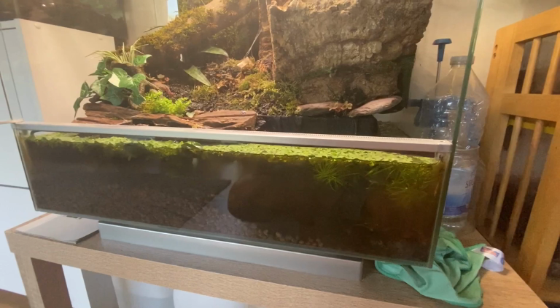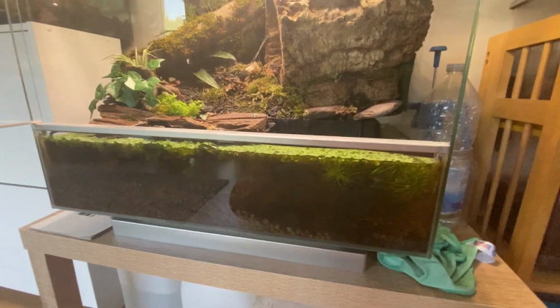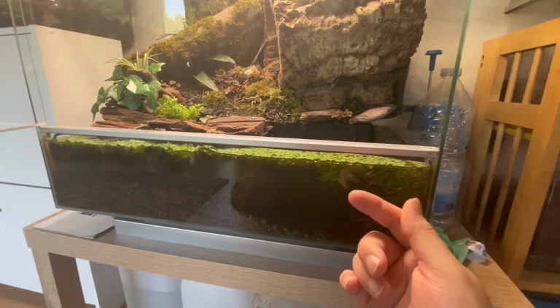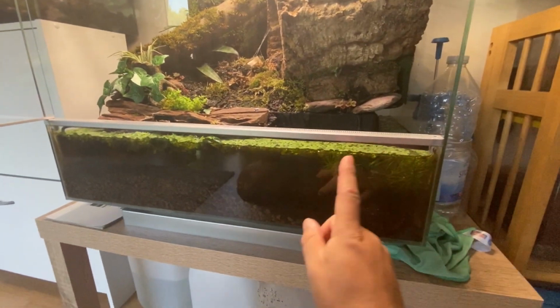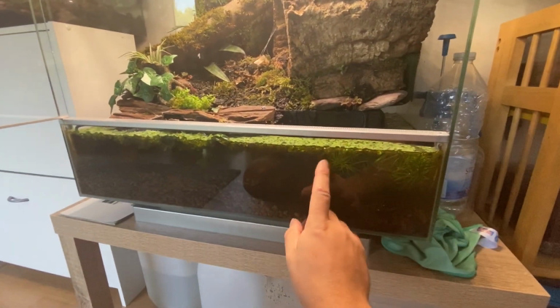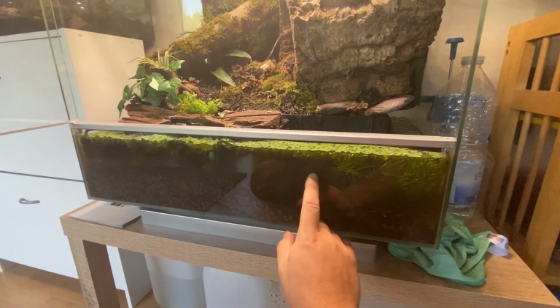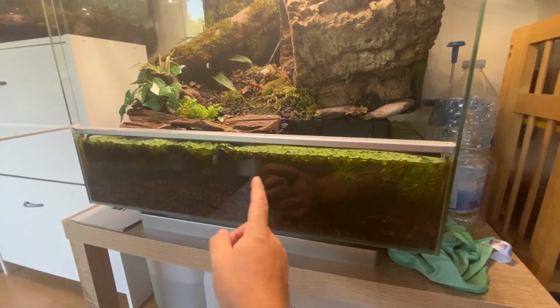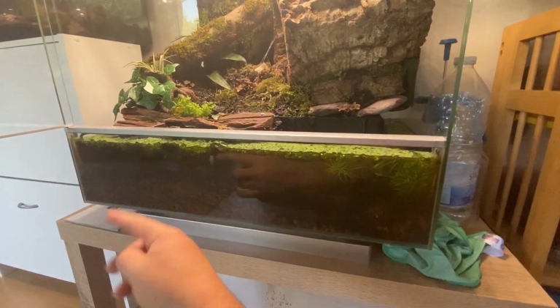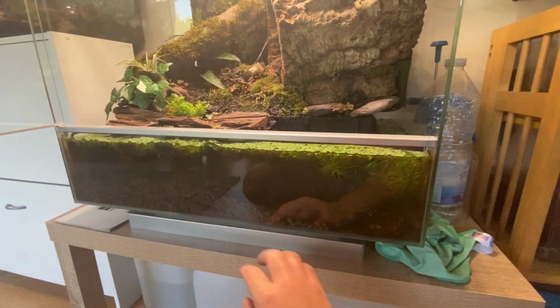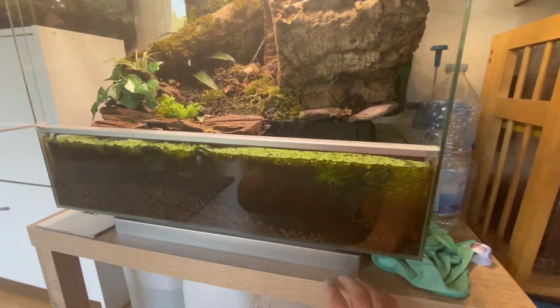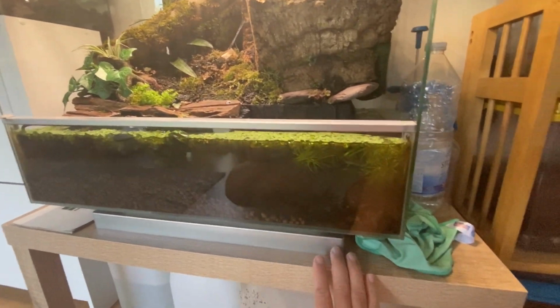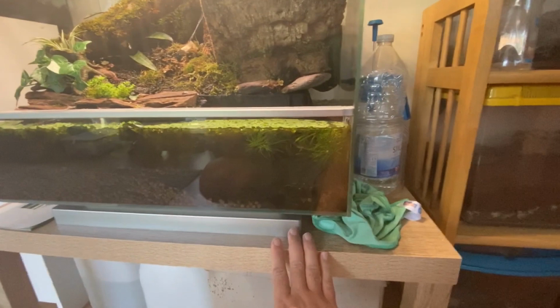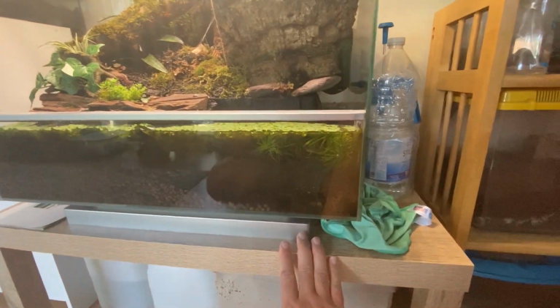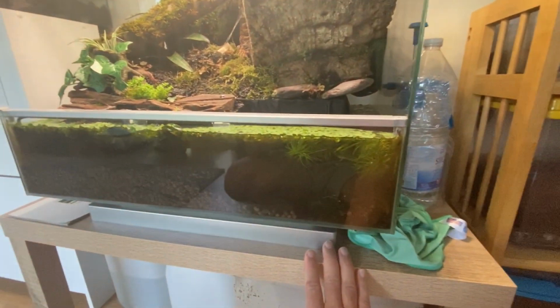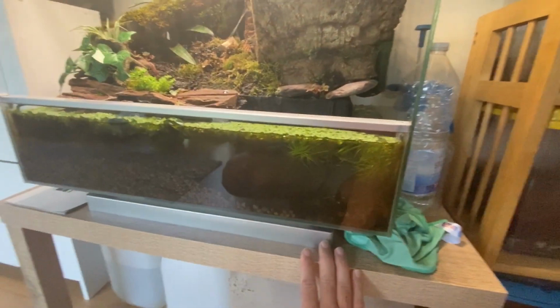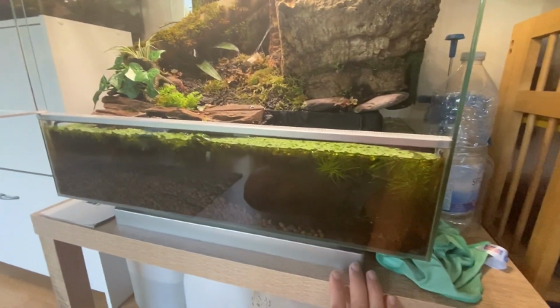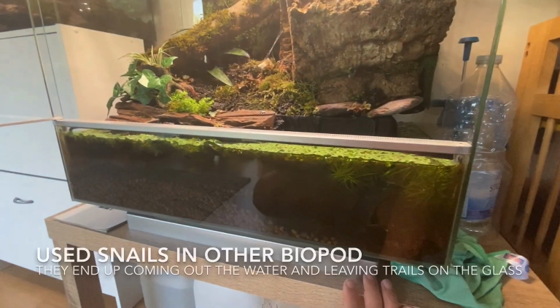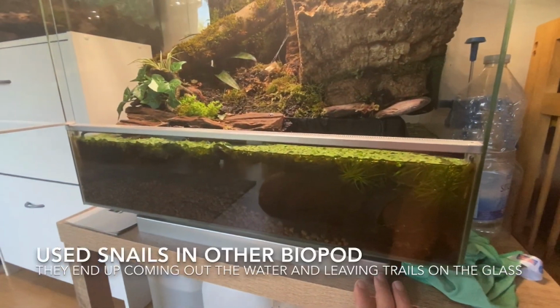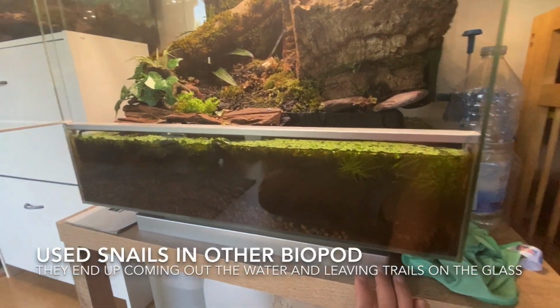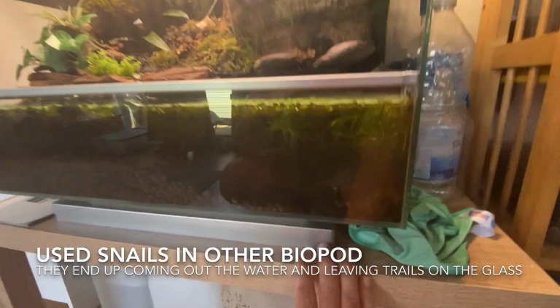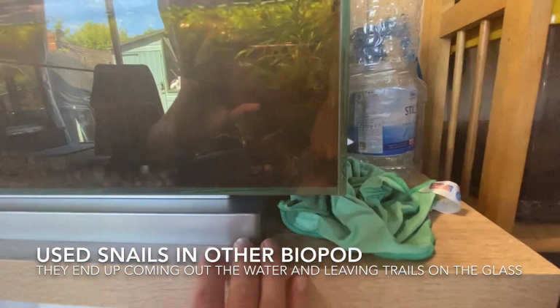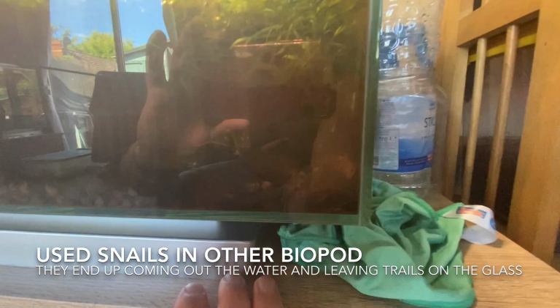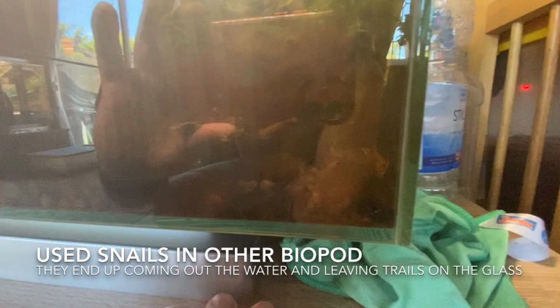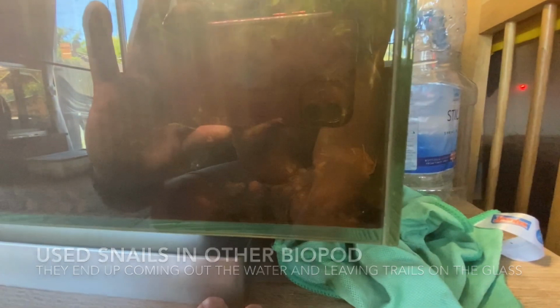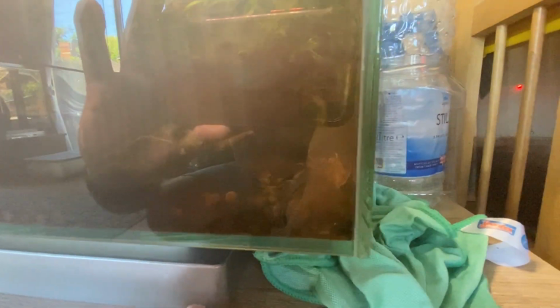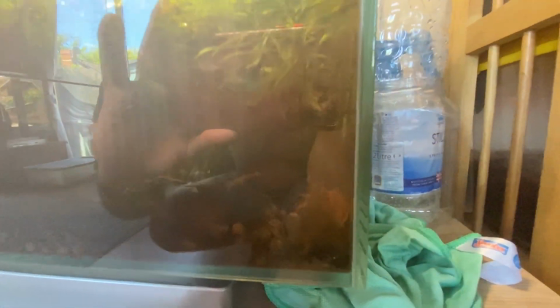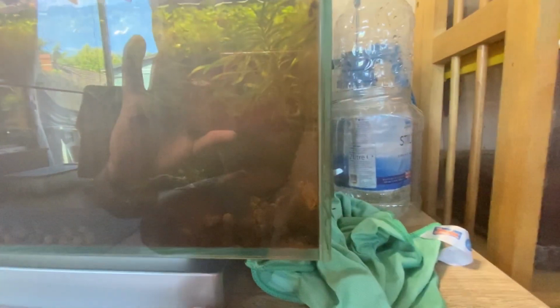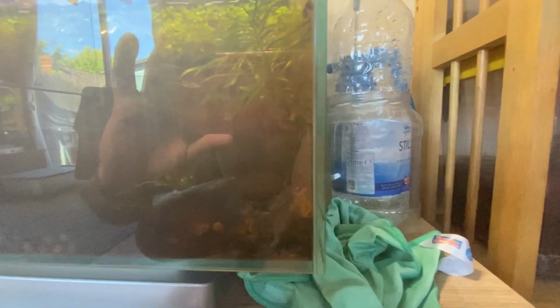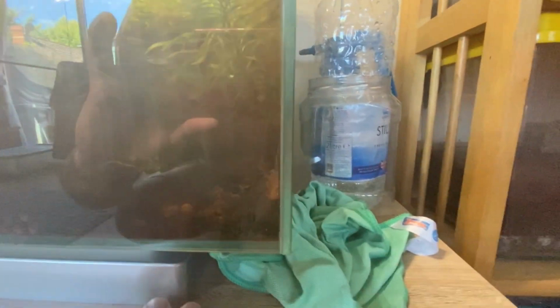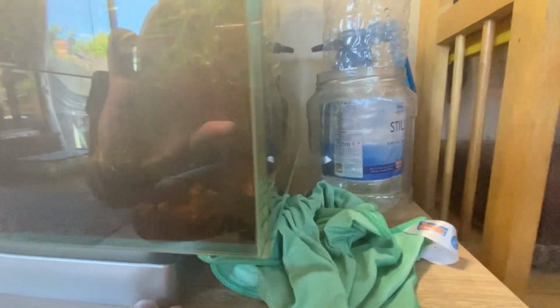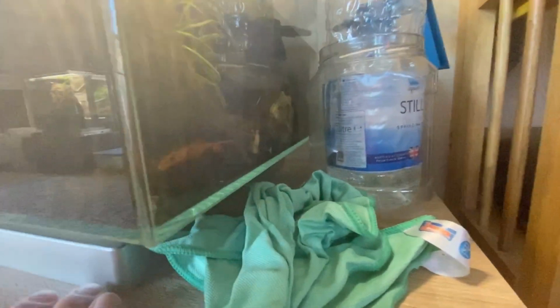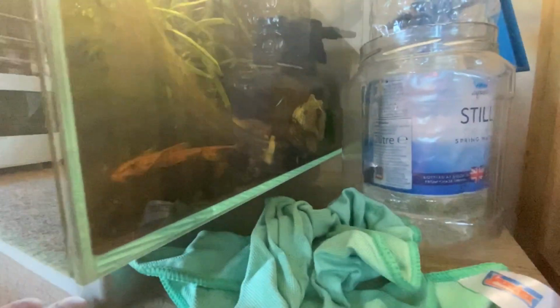One of the things that's really annoying me is the fact that all the algae is growing in here. So I bought a few more catfish and cherry shrimp and stuff to put in here, but they haven't worked their way through it yet, which is annoying. And there's a whiptail catfish there.